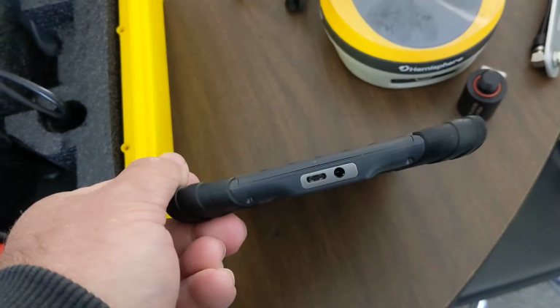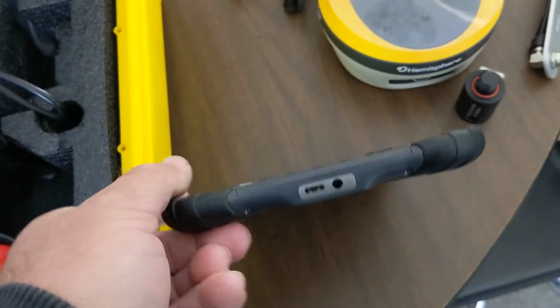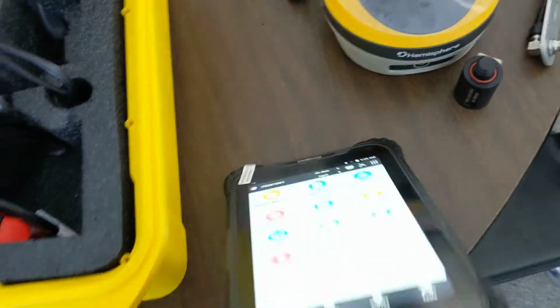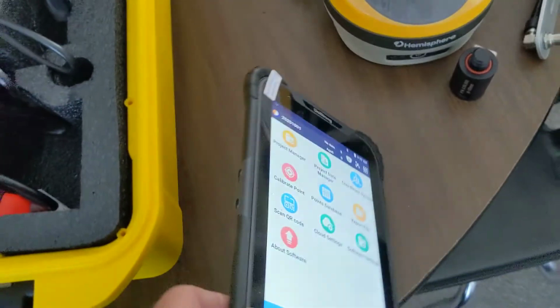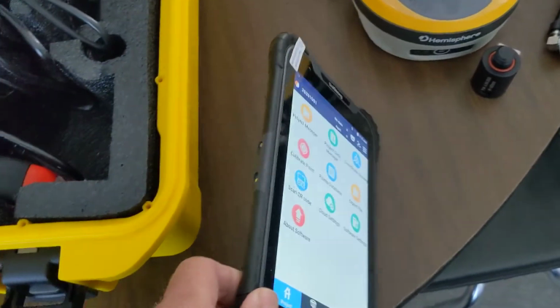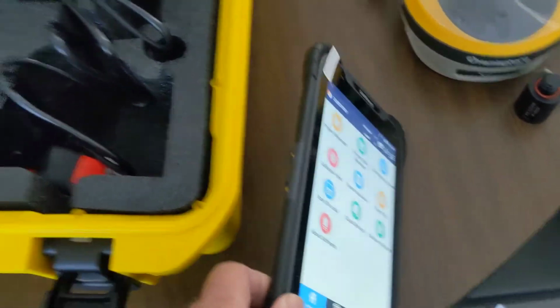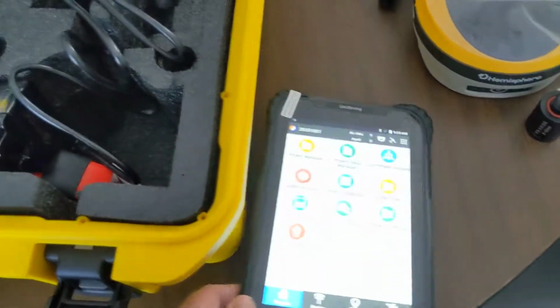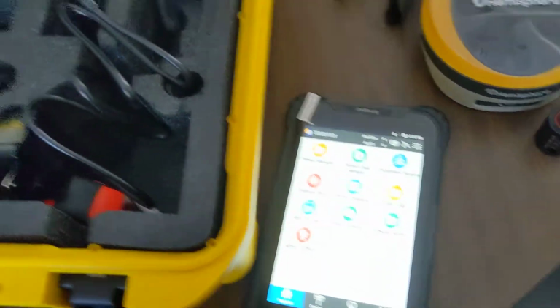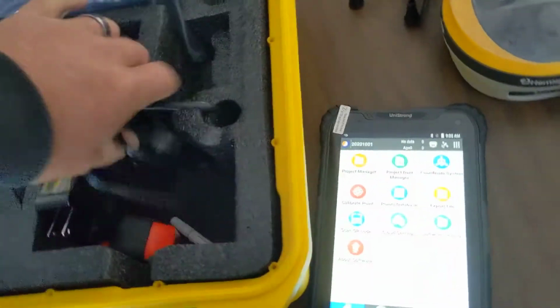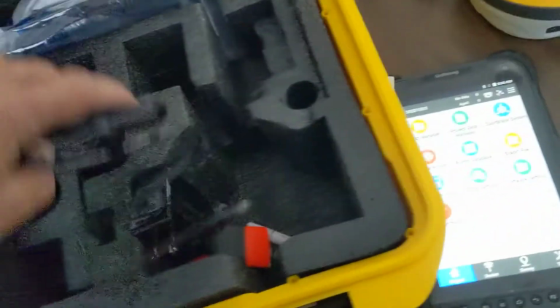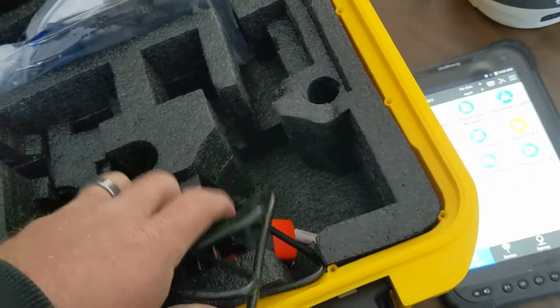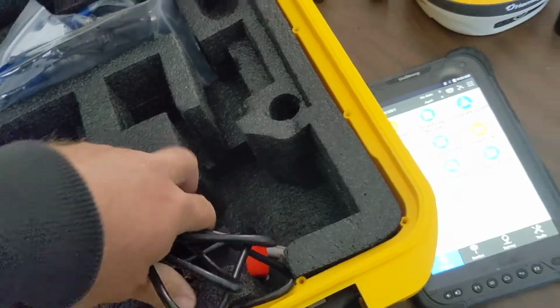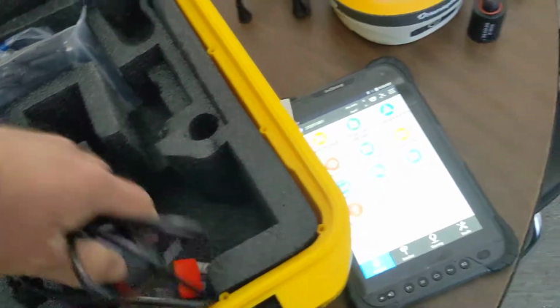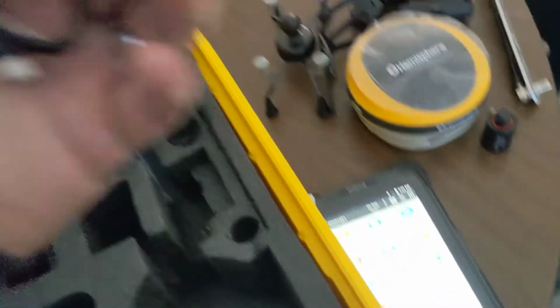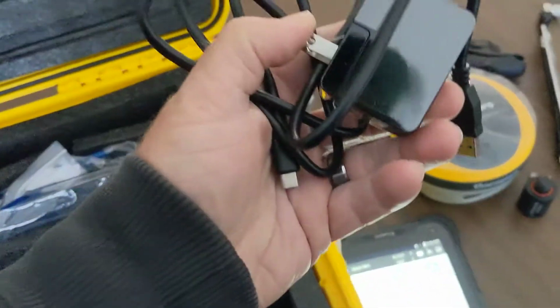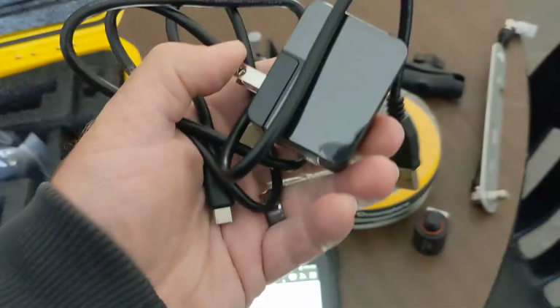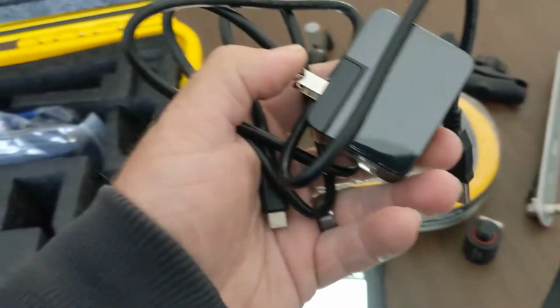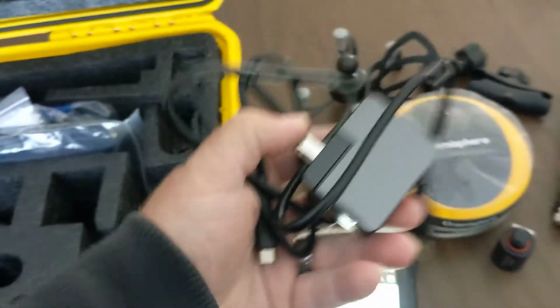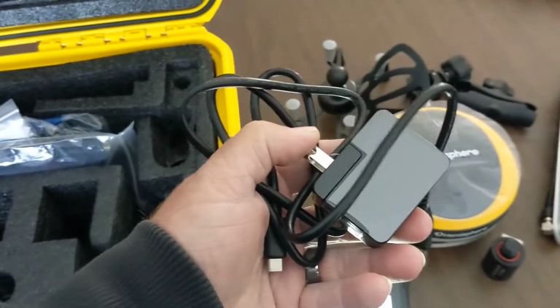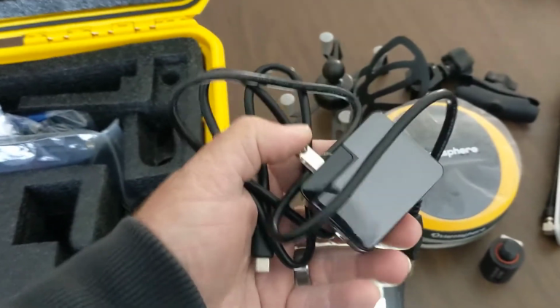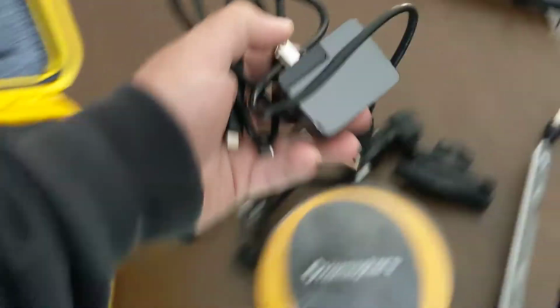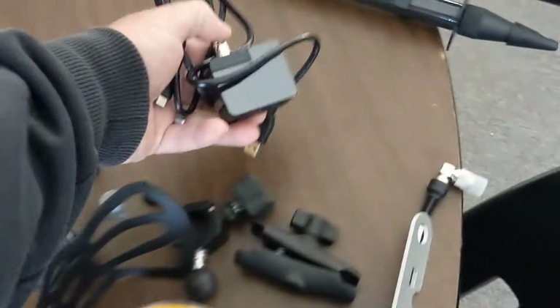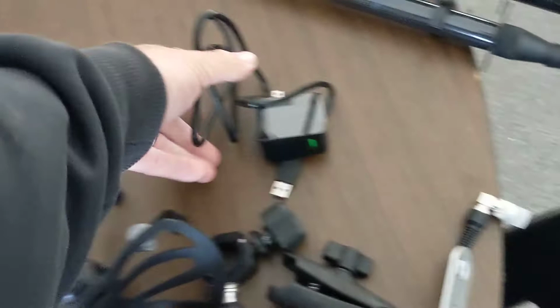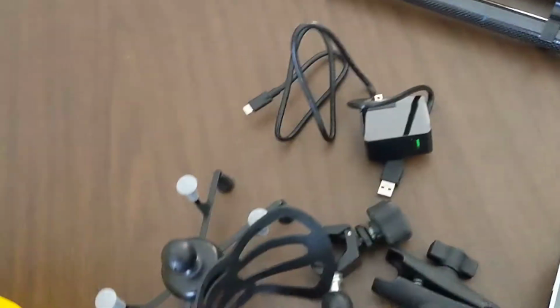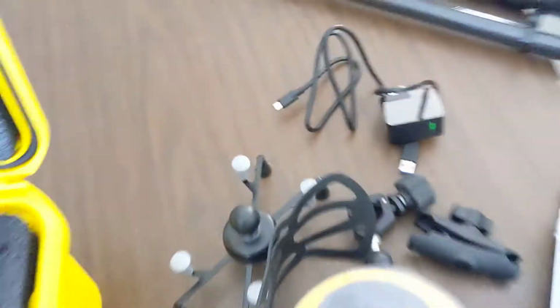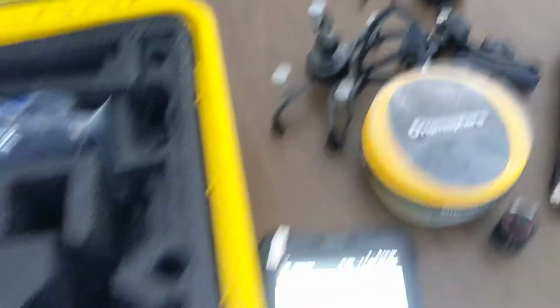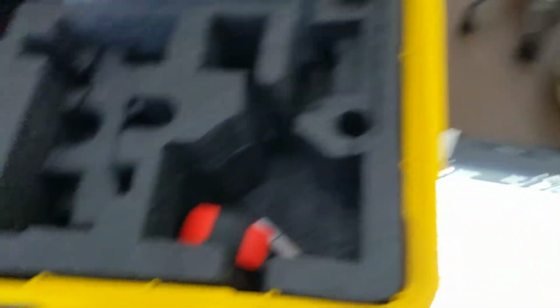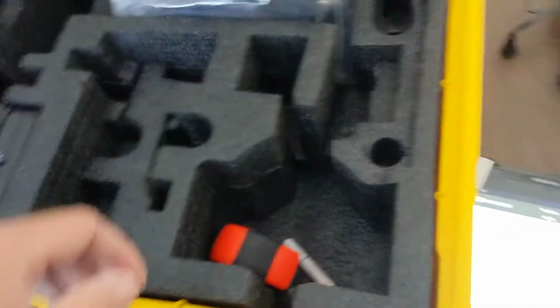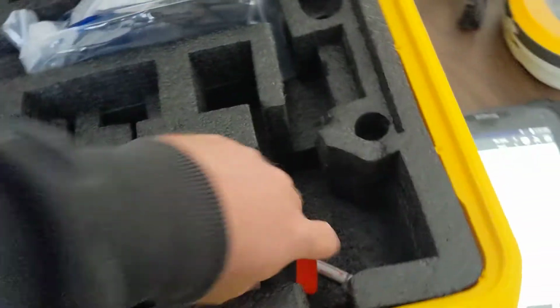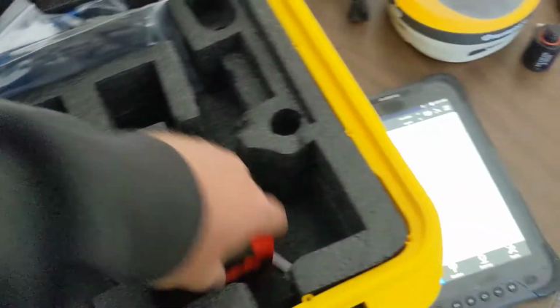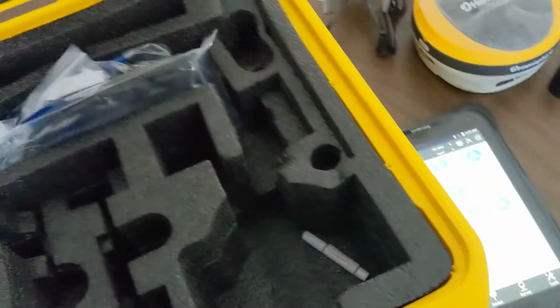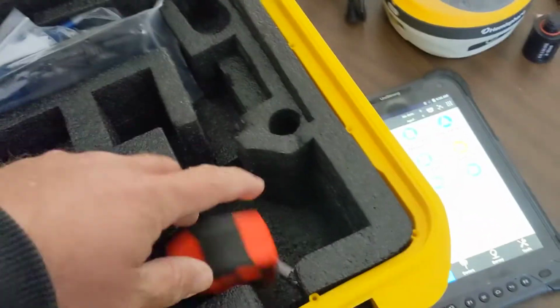One of my favorite parts — back to this tablet — is the USB-C charging, which is nice because I'm an Android guy and I've got a ton of USB-C stuff. There is a charger included, but it's nothing unique or special. If you've got USB-C, you've got a charger for your data collector.